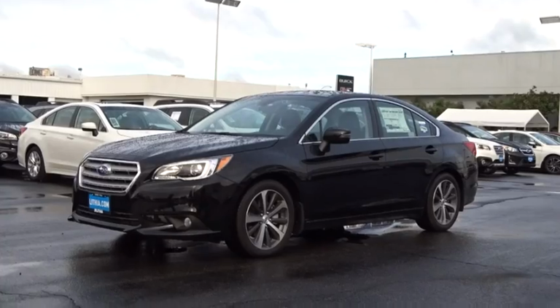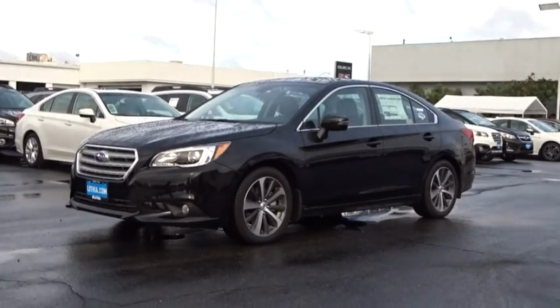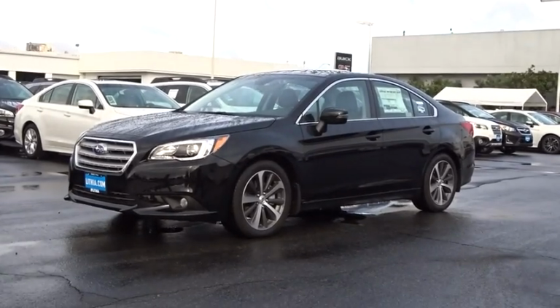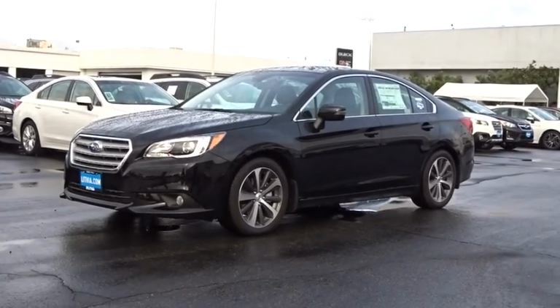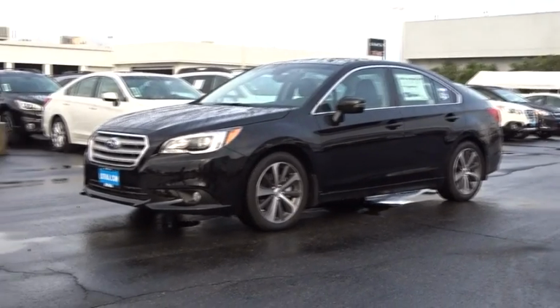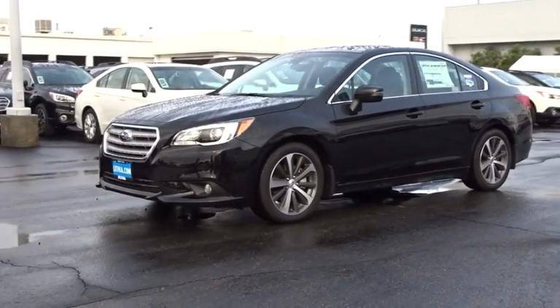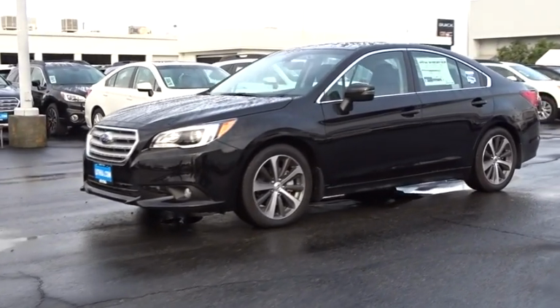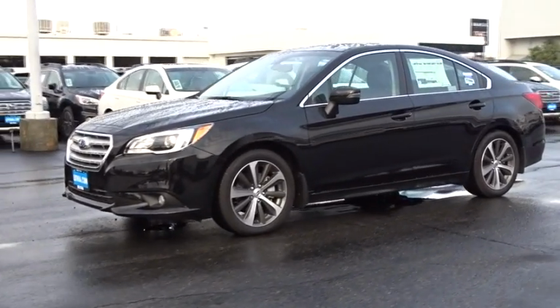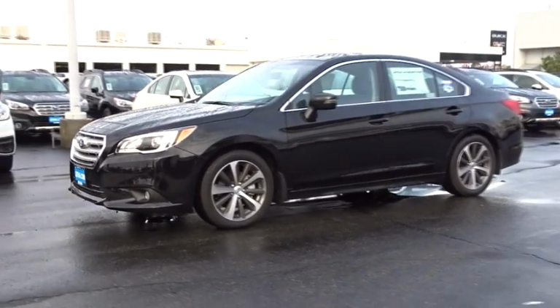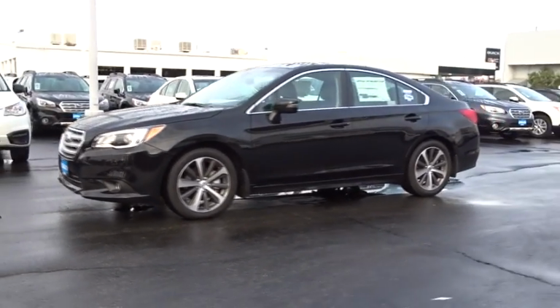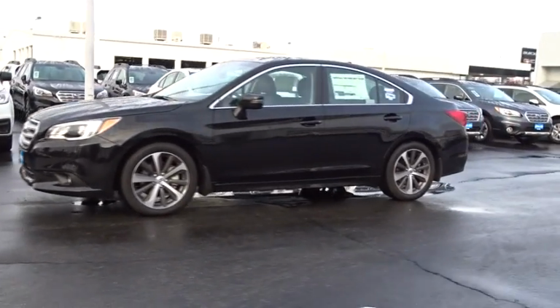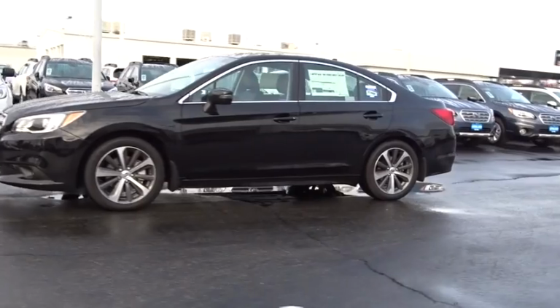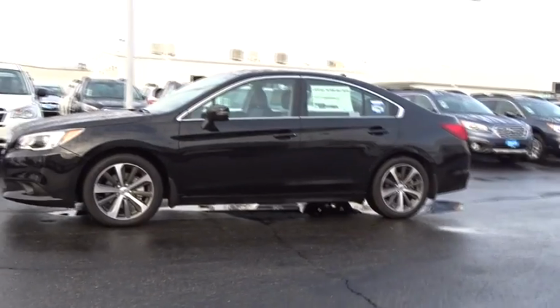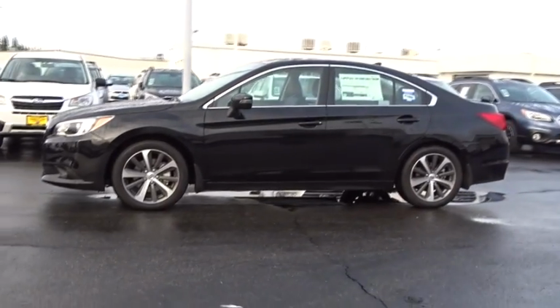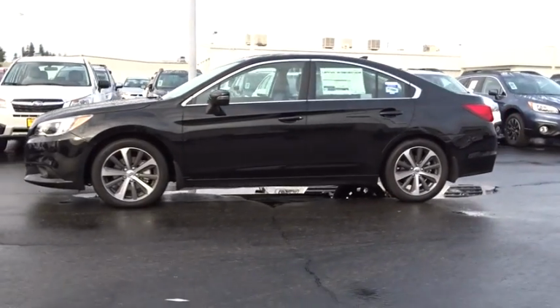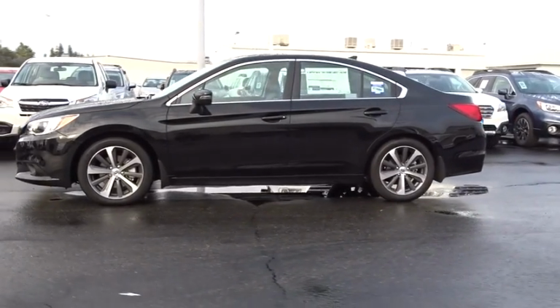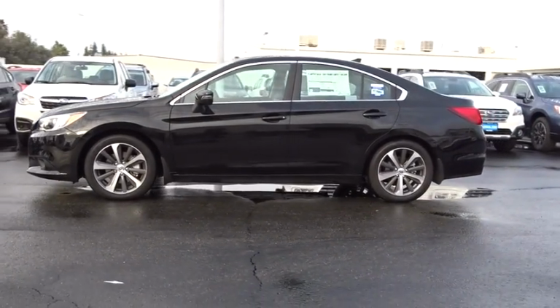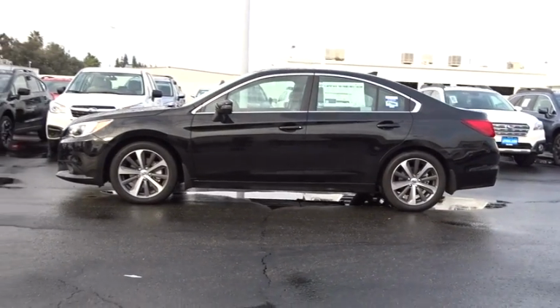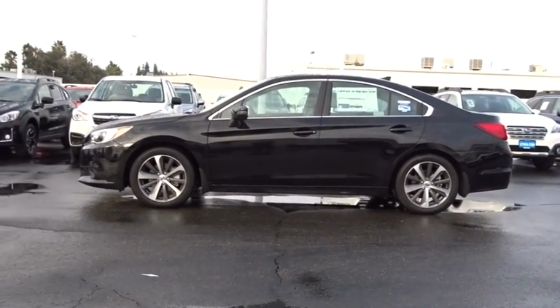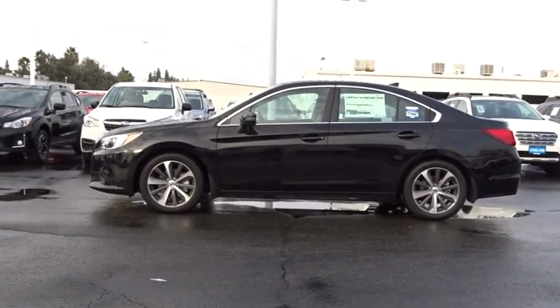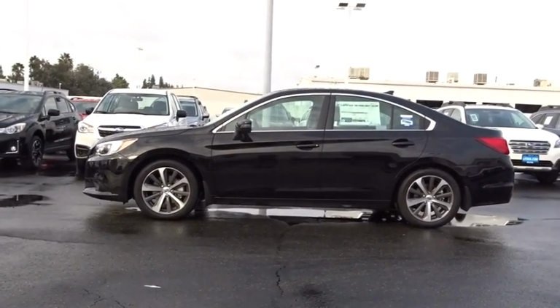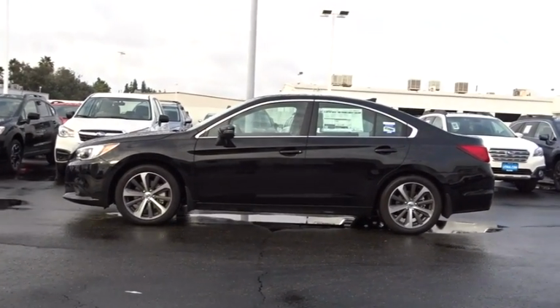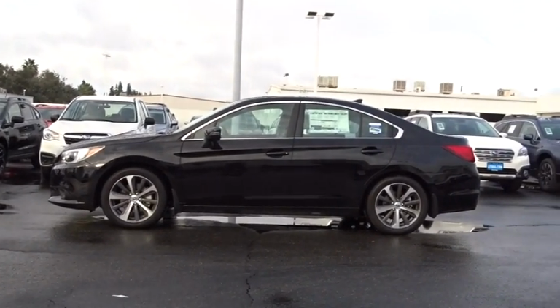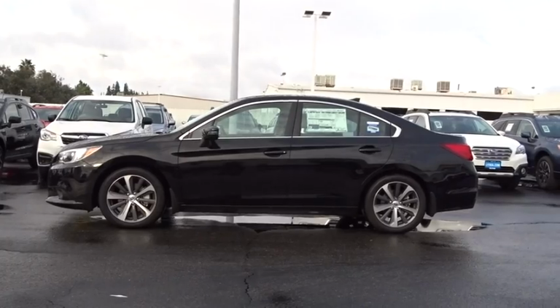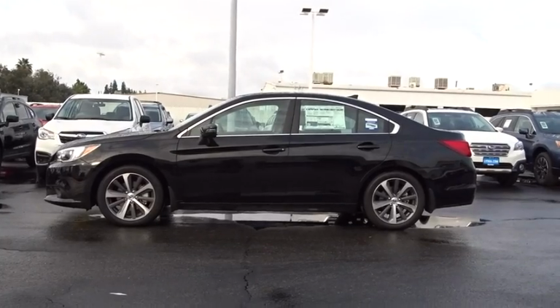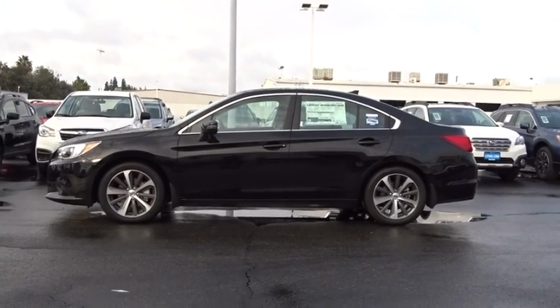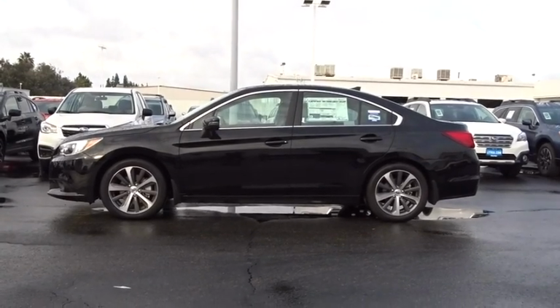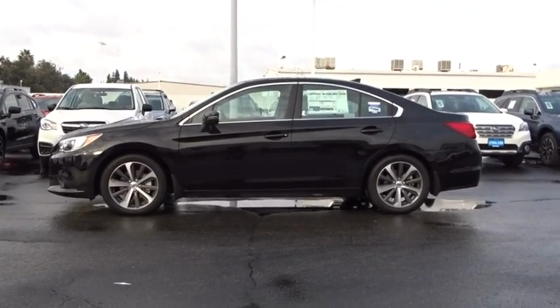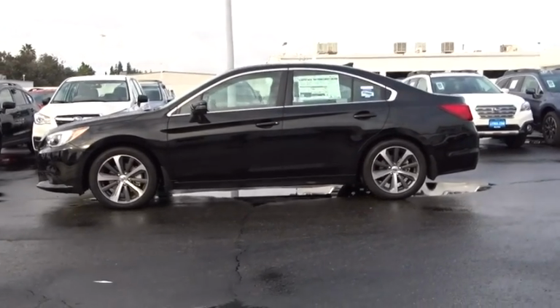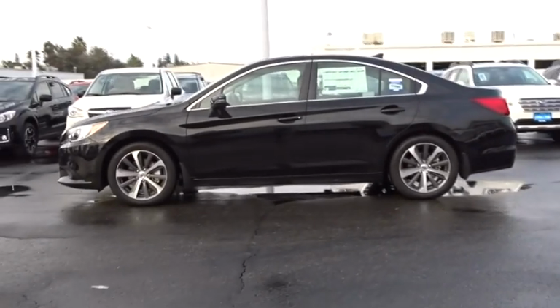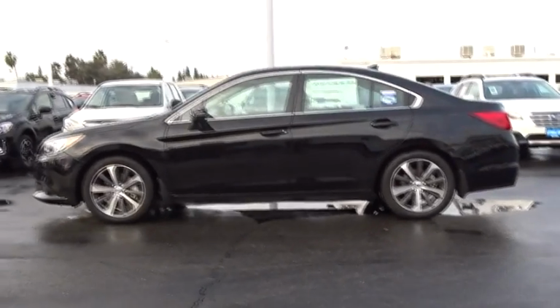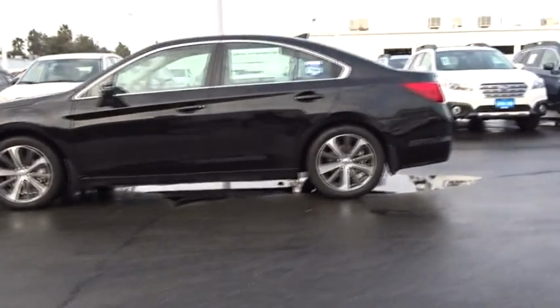The 2017 Subaru Legacy. The Subaru Legacy offers a roomy interior and a dynamic drive you feel every second you're in the driver's seat. It's a refreshing alternative to the alternatives. Here are some of this vehicle's great options.